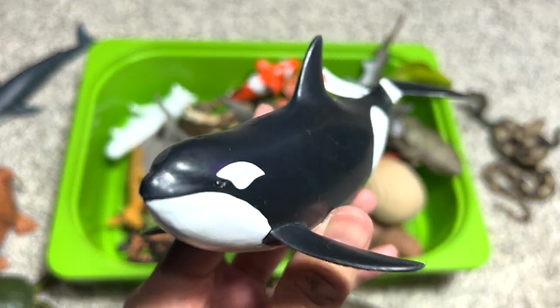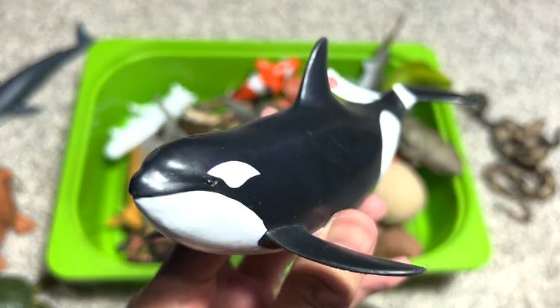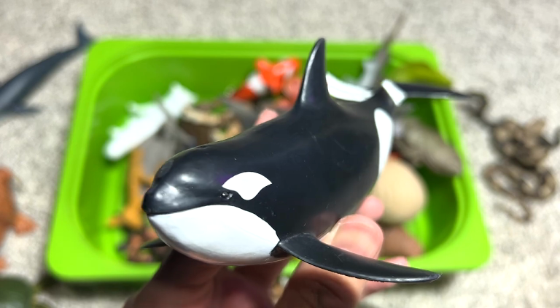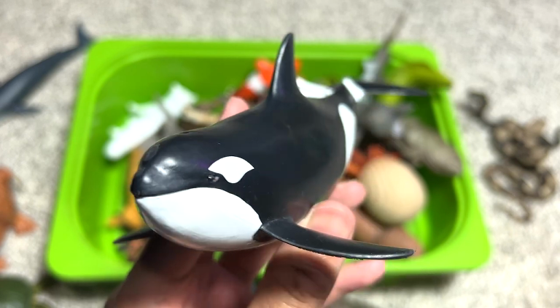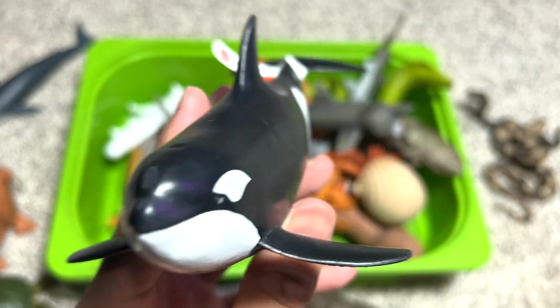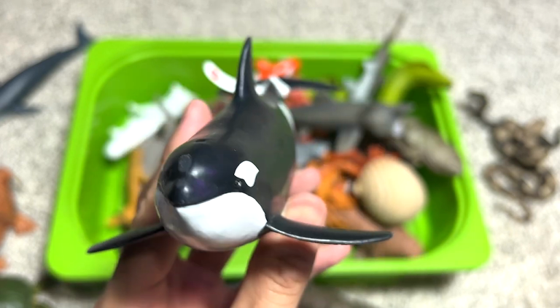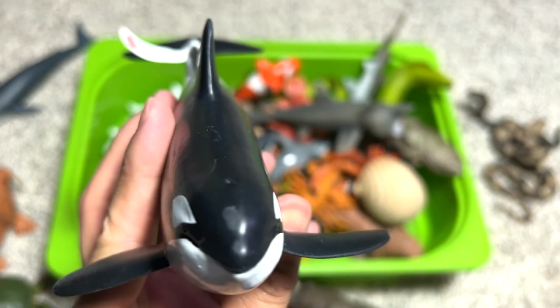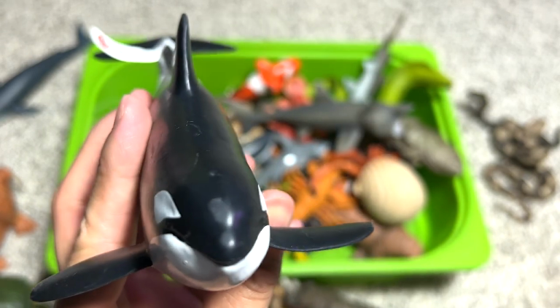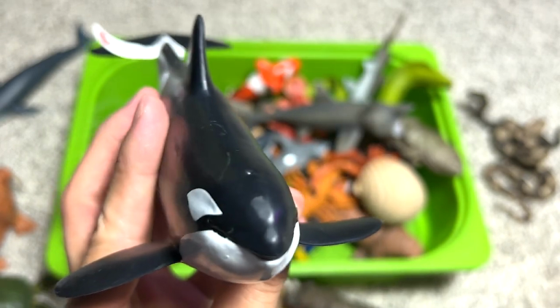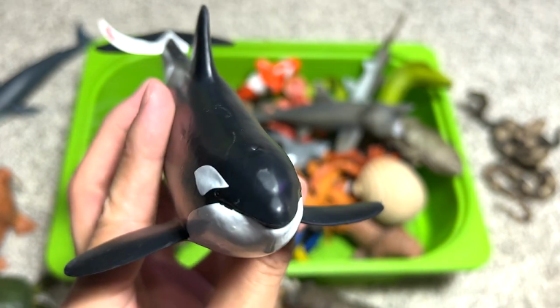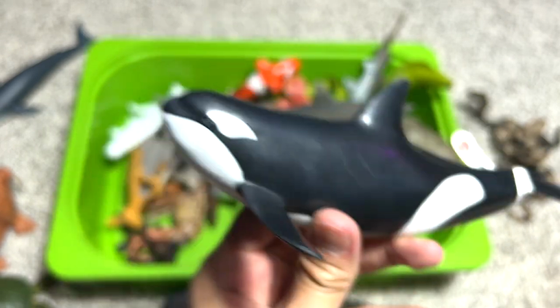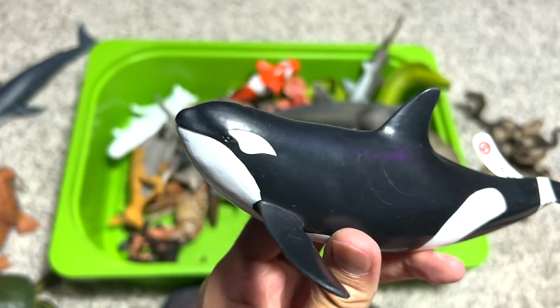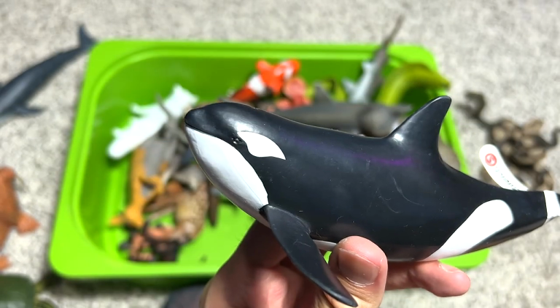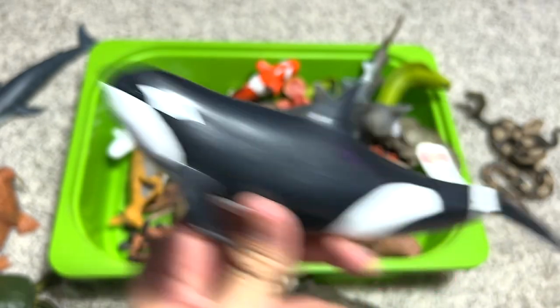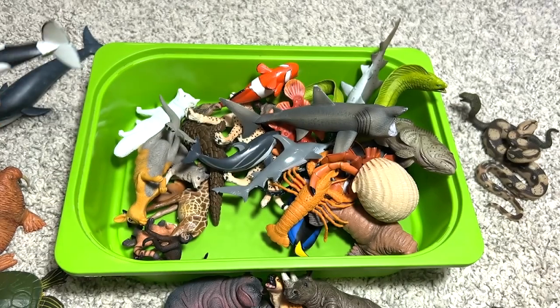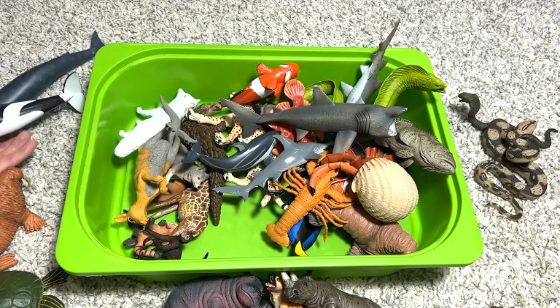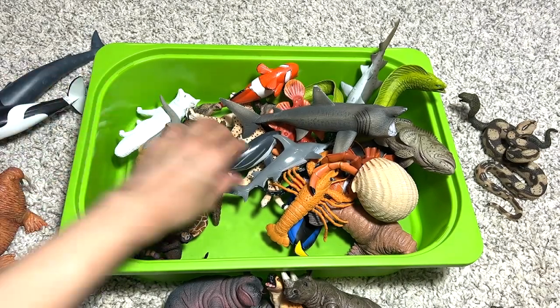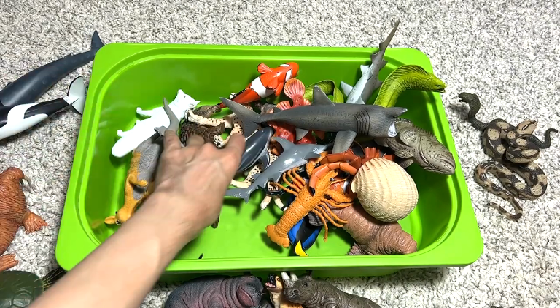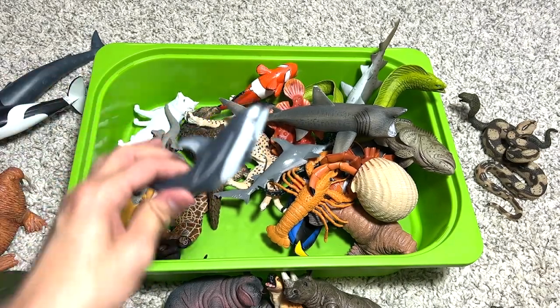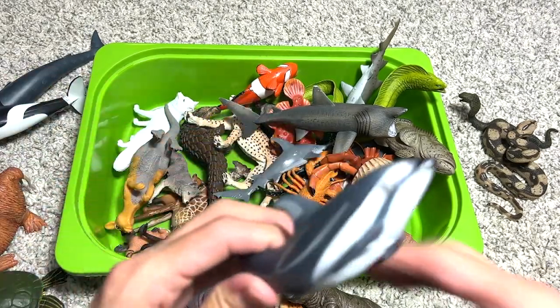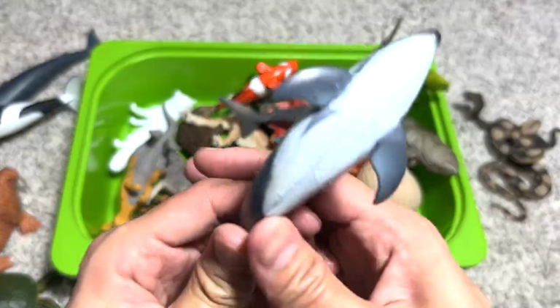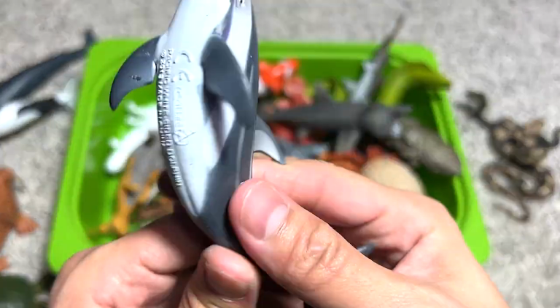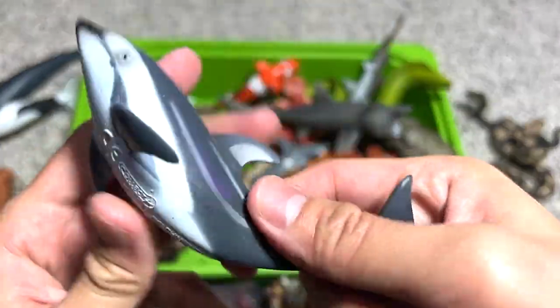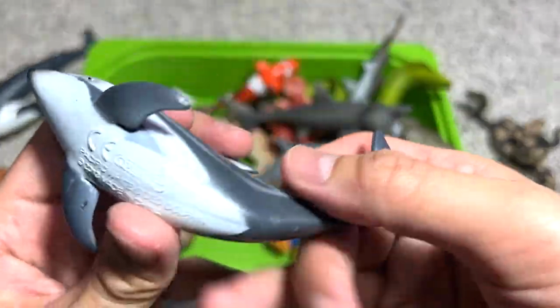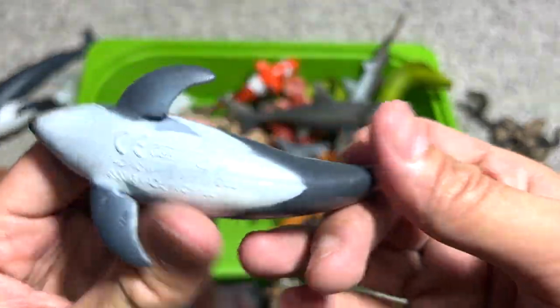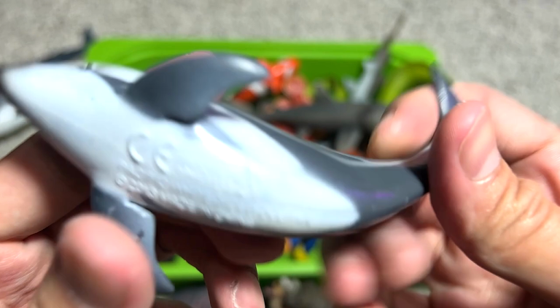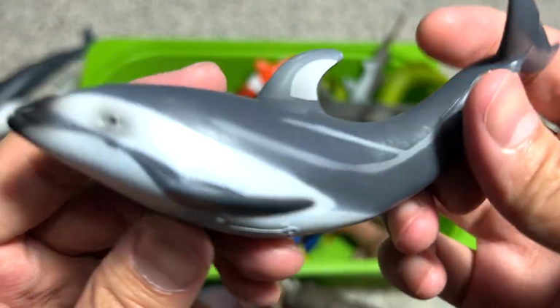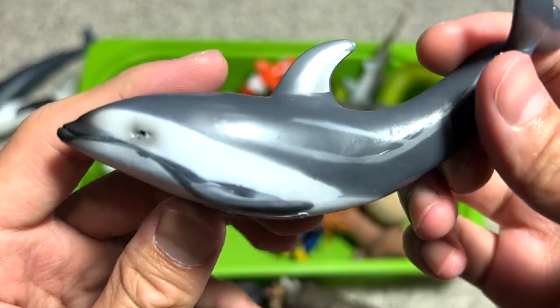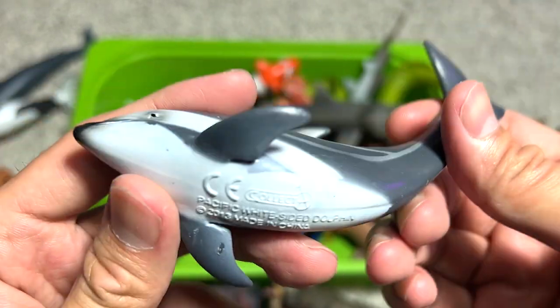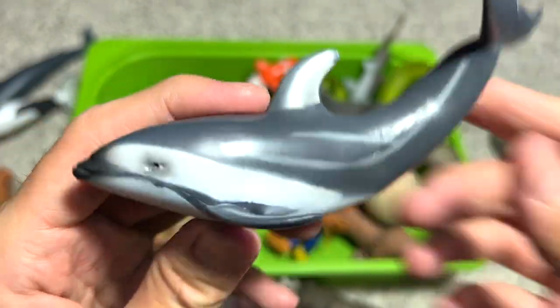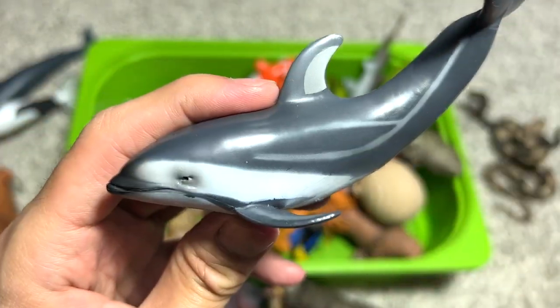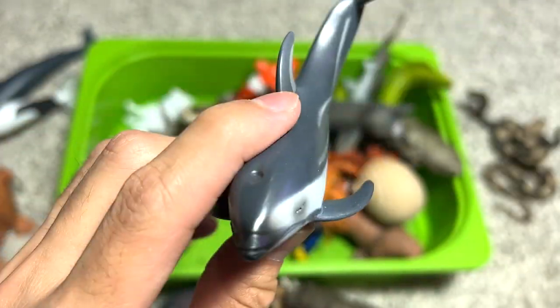Speaking of aggressive animals, the orca is also not a gentle animal — it is an apex predator that can even take down great white sharks and whales on its own. And here we have a Pacific white-sided dolphin.